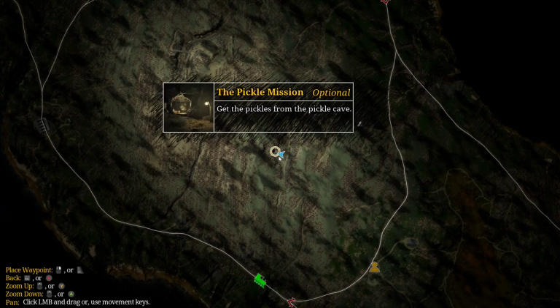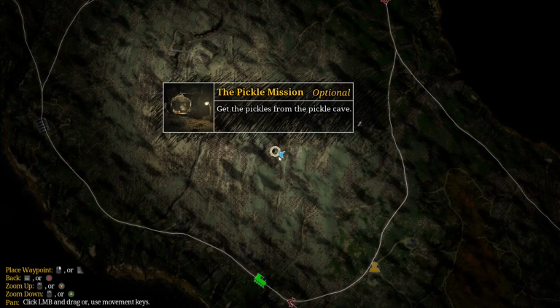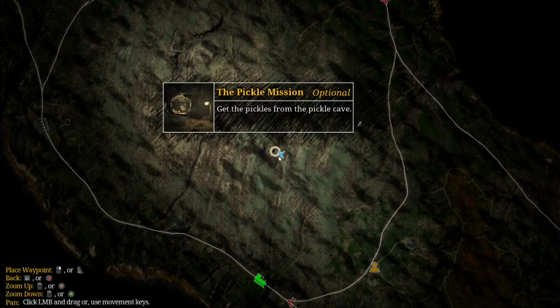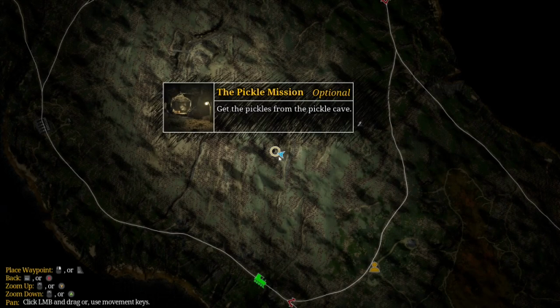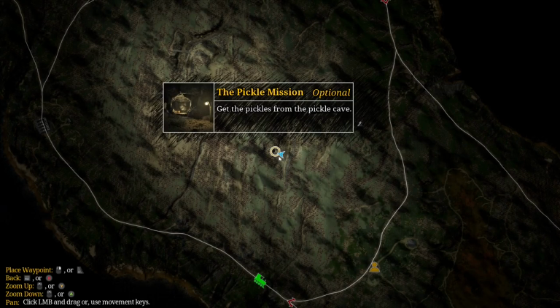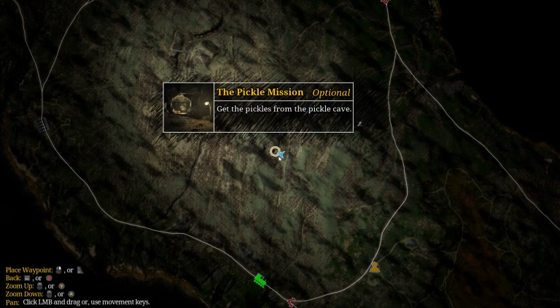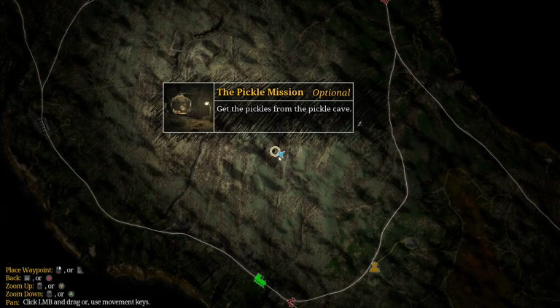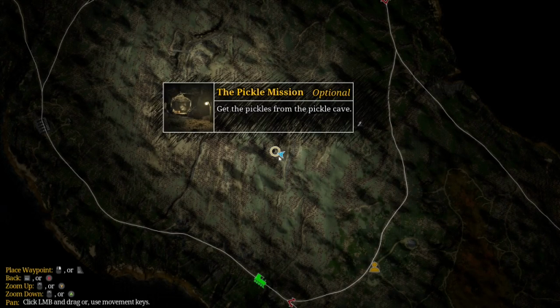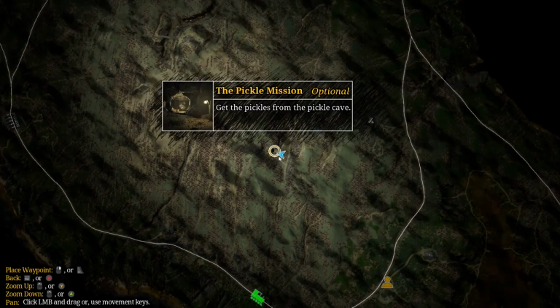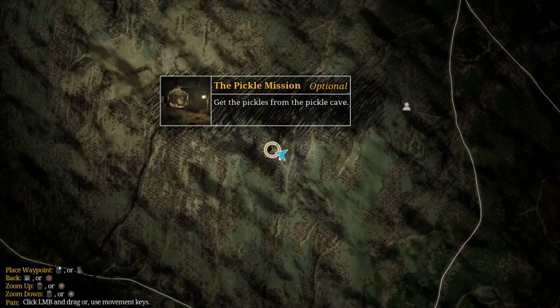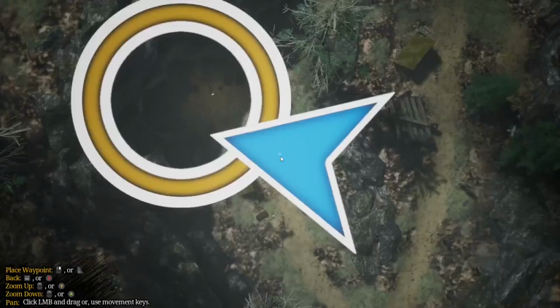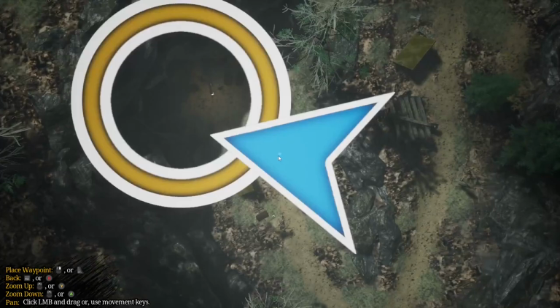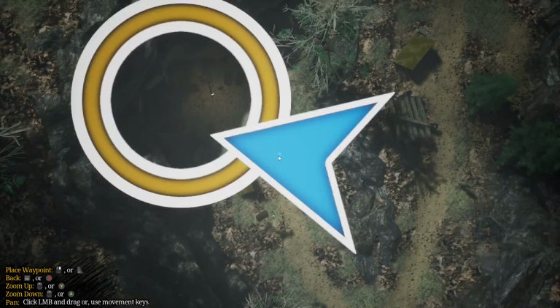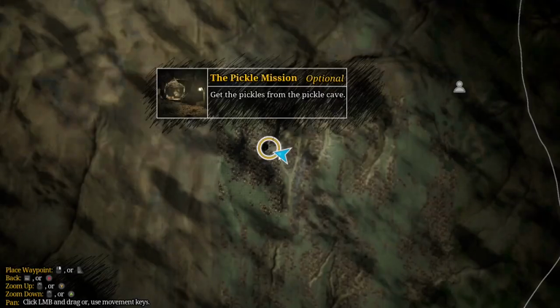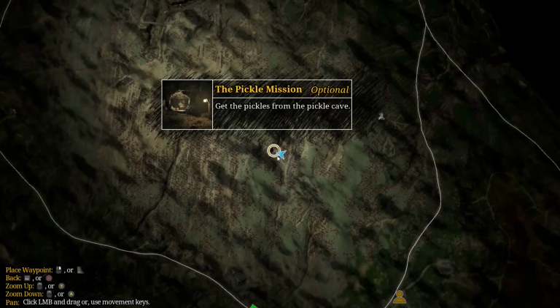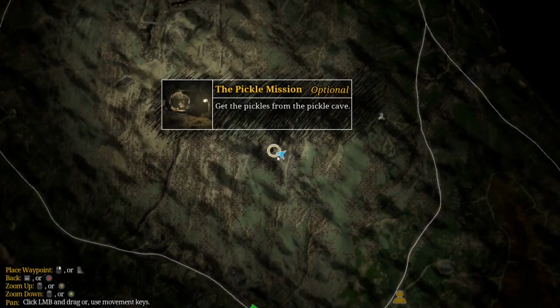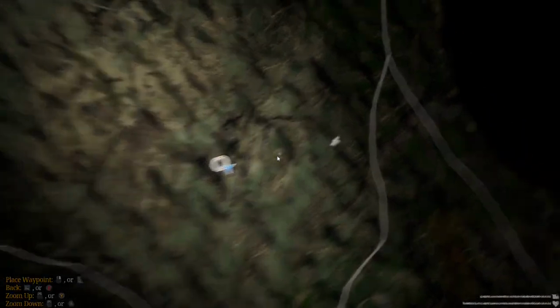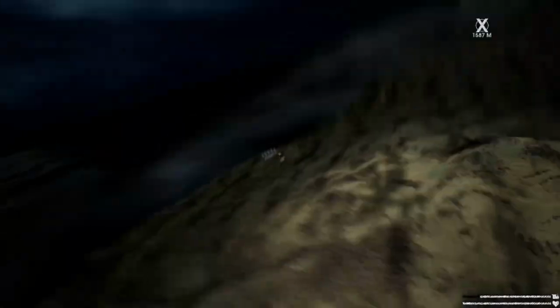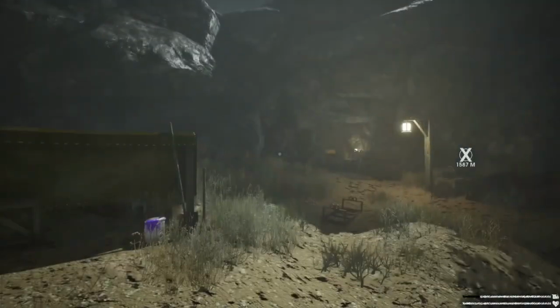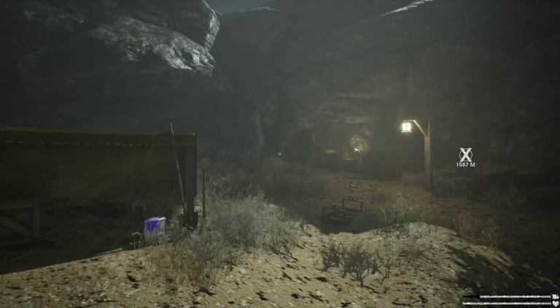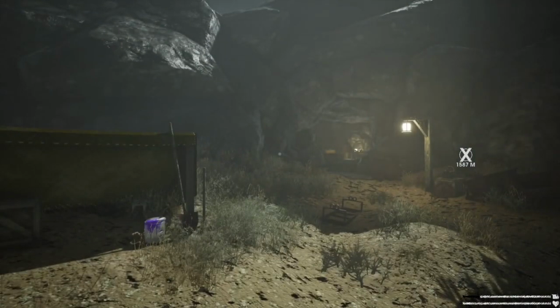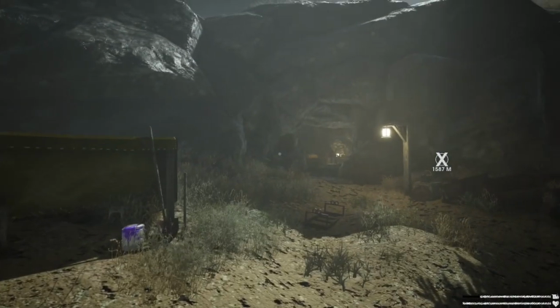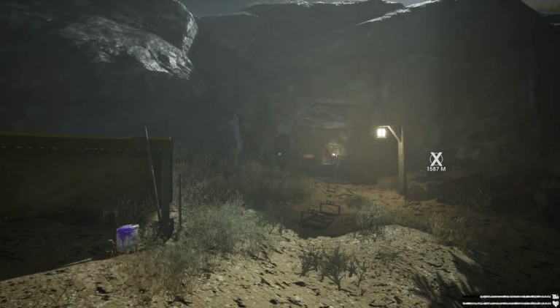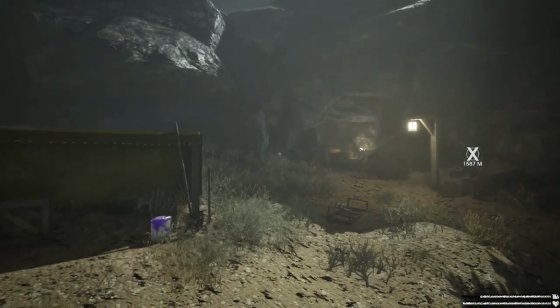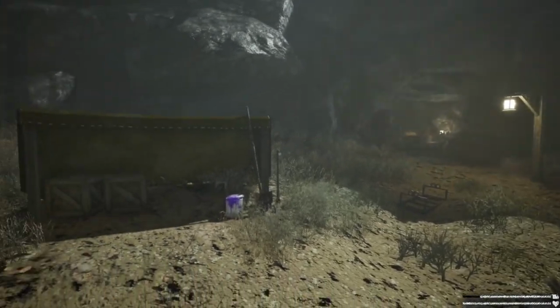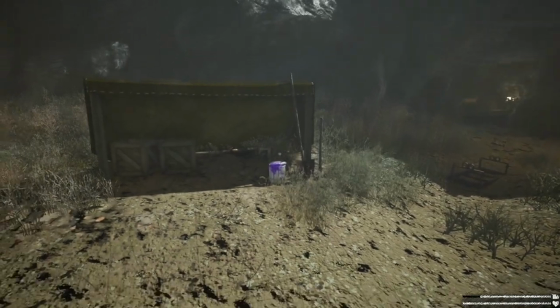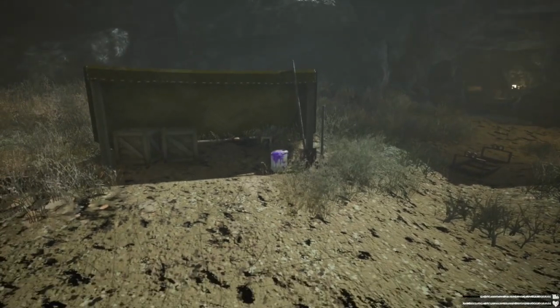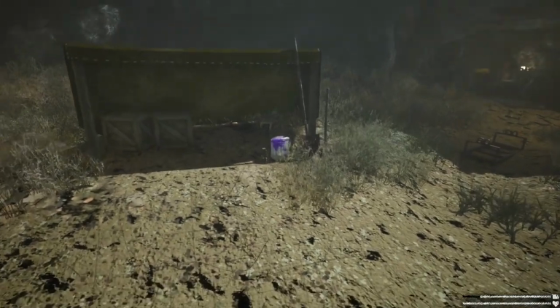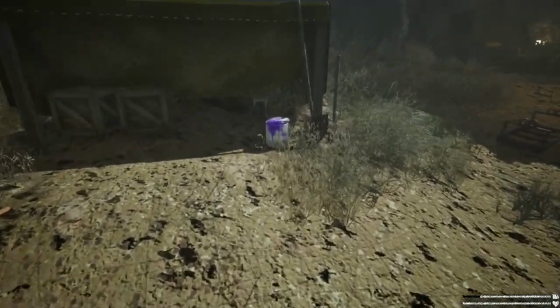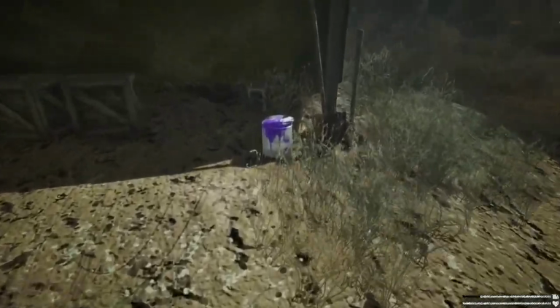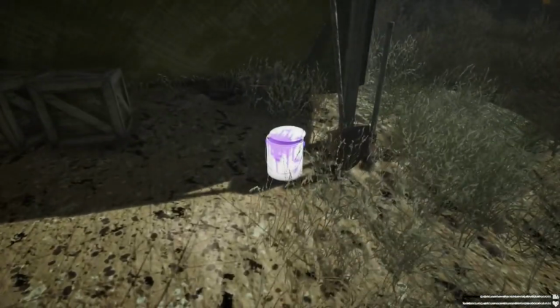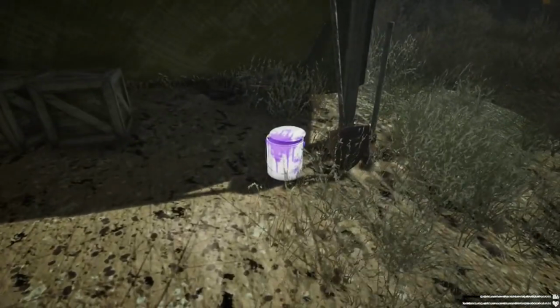The purple paint can can be found during the pickle lady mission. Go to the location of the secret stash of pickles. Before entering the cave, you'll see a small tent and your paint can will be right there on the floor.